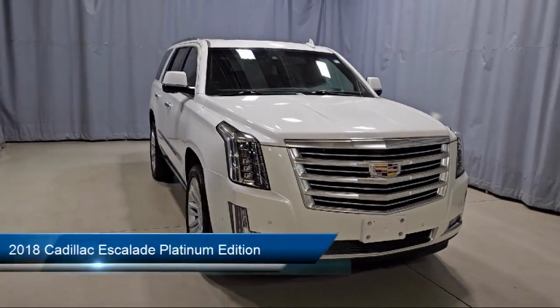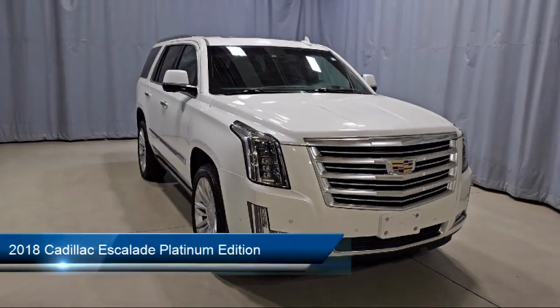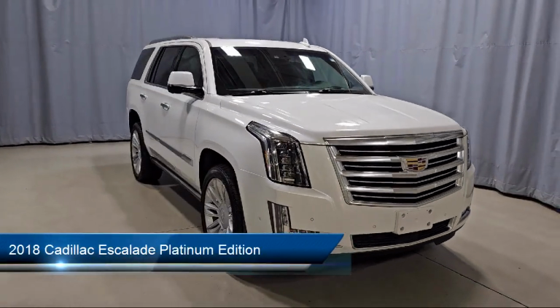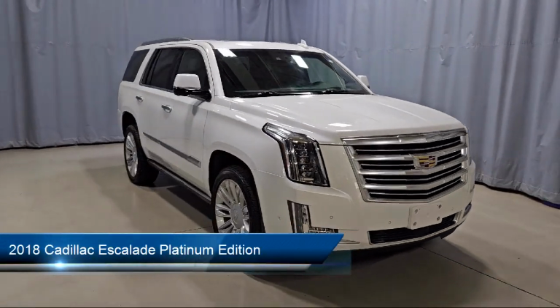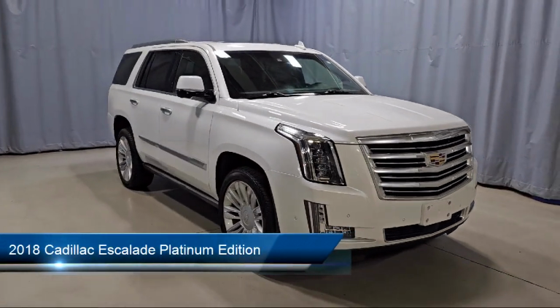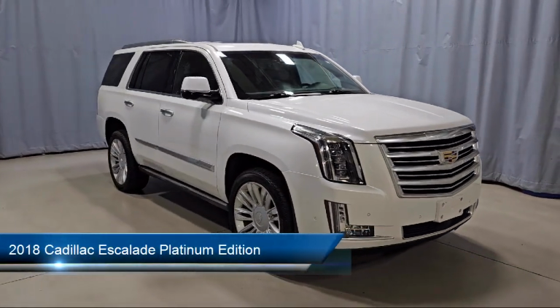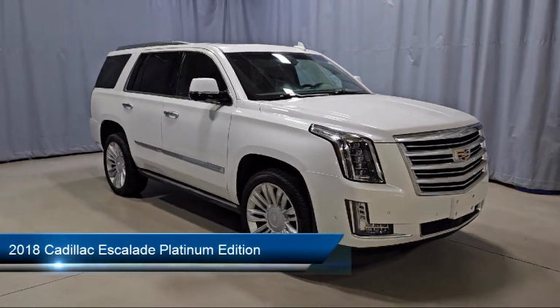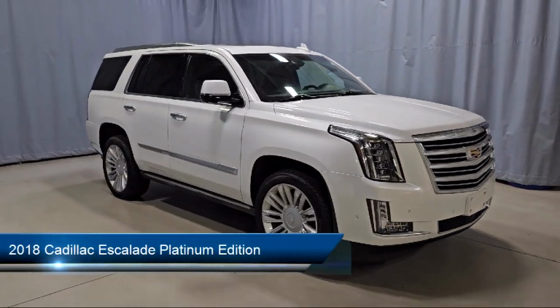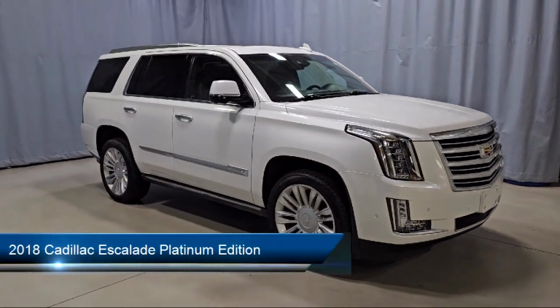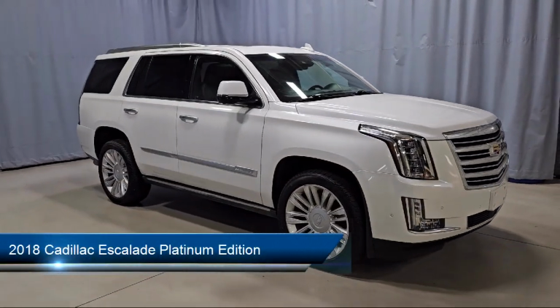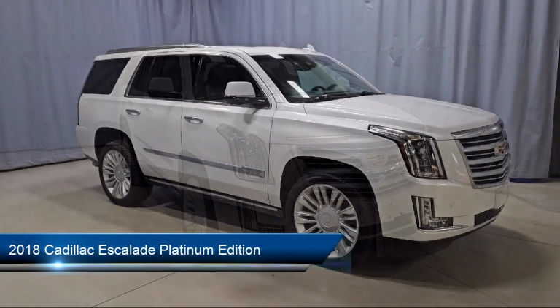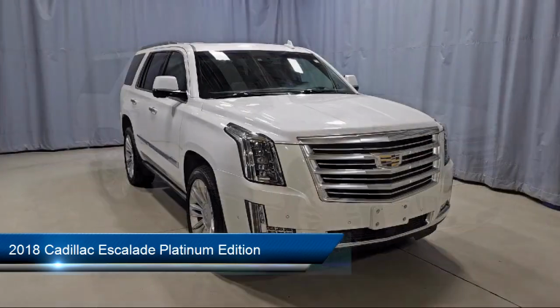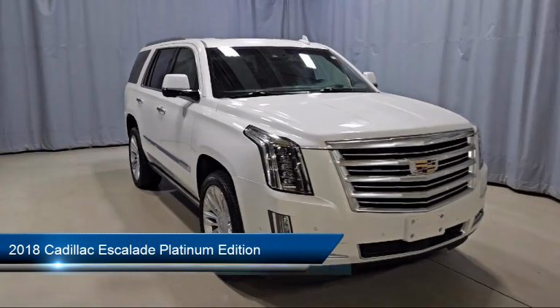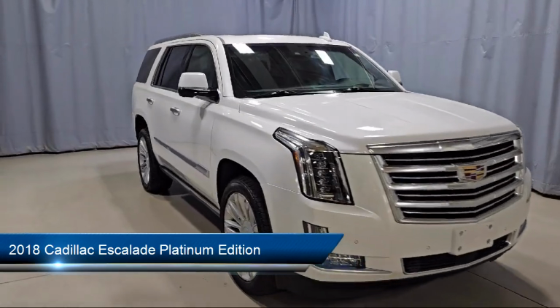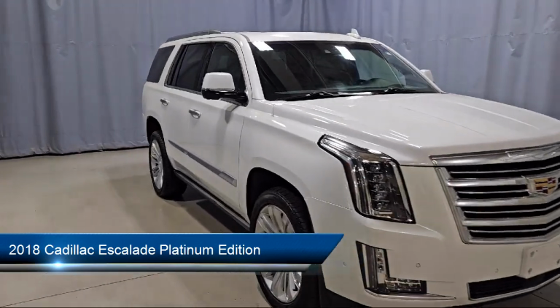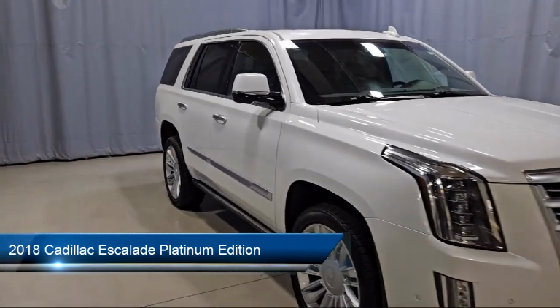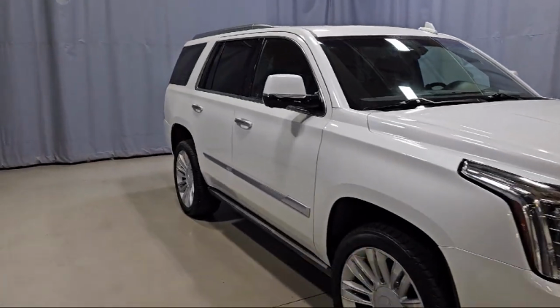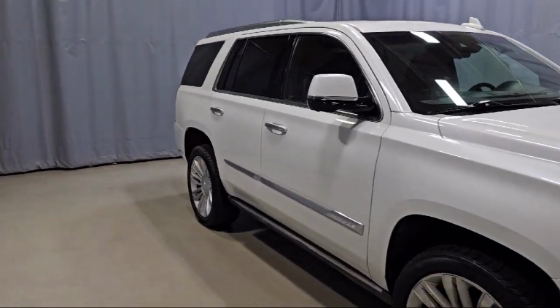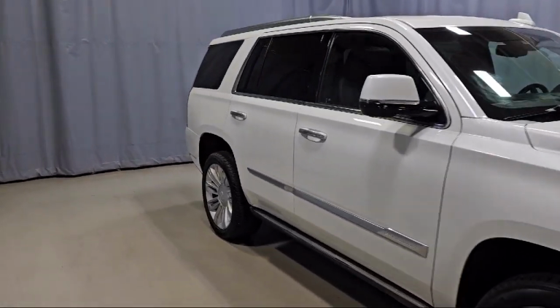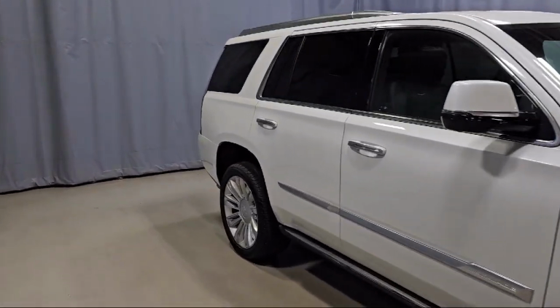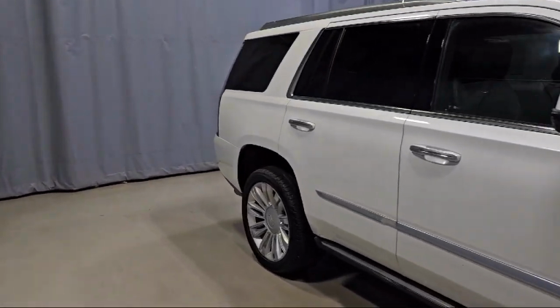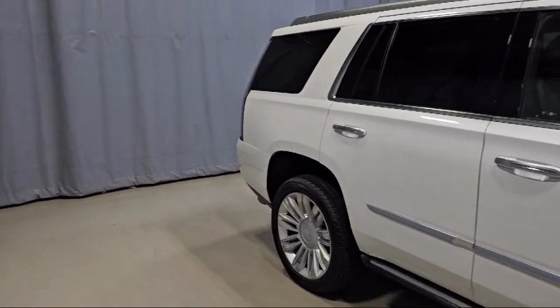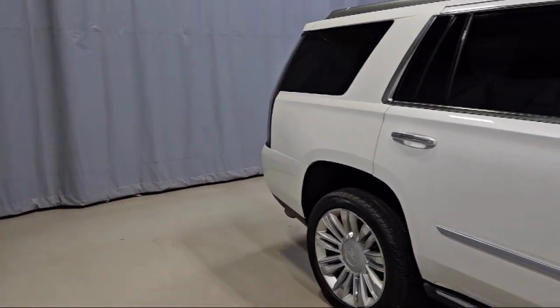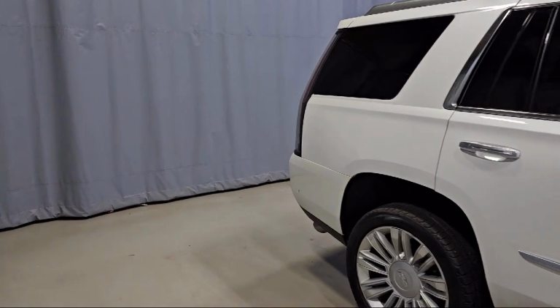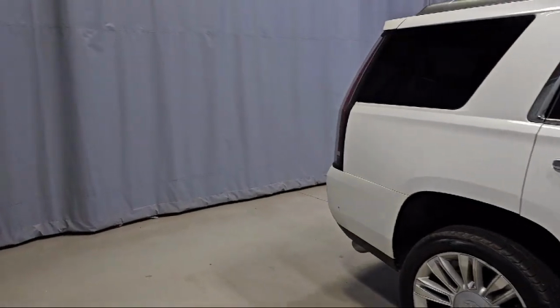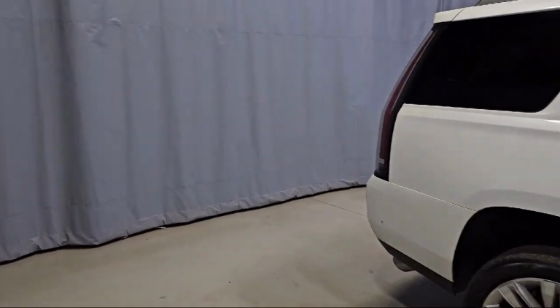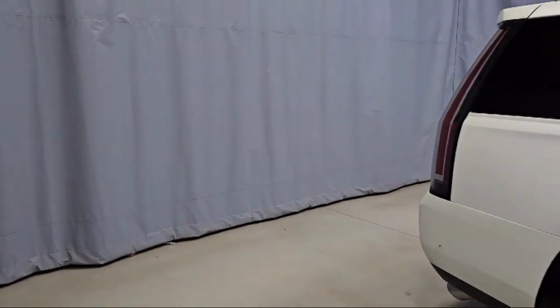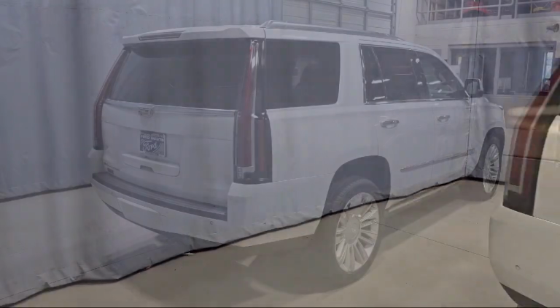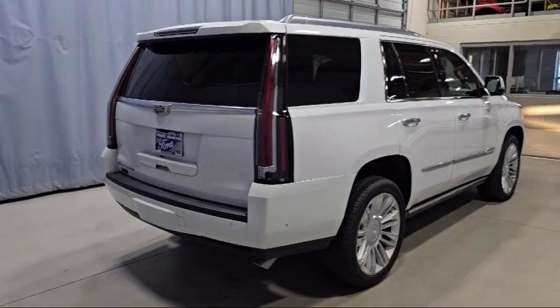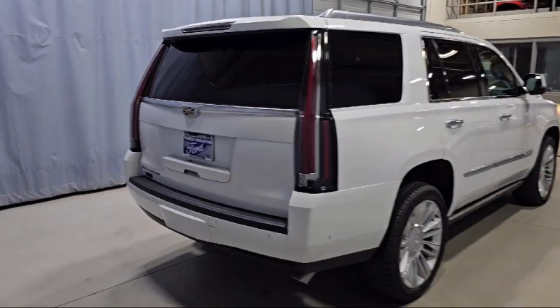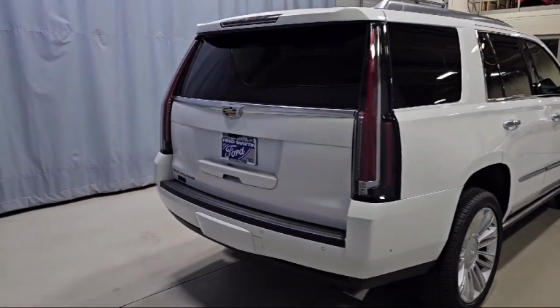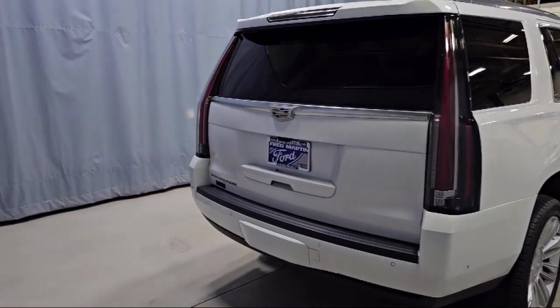This vehicle comes equipped with preferred equipment group 1SD, navigation, rear view camera, rear camera mirror, HD radio, safety alert seat, and garage door transmitter.